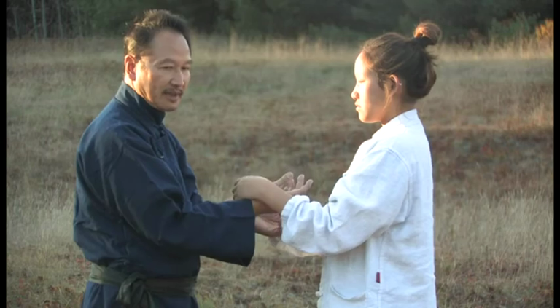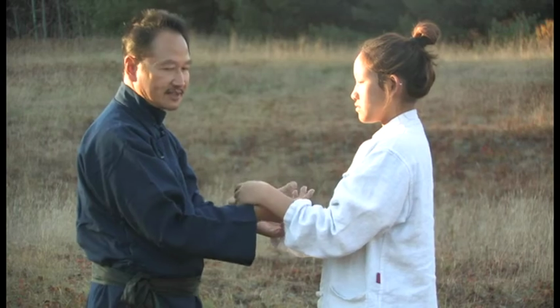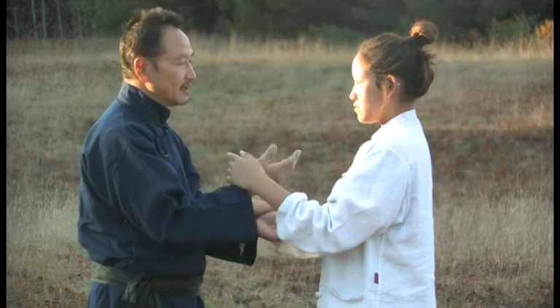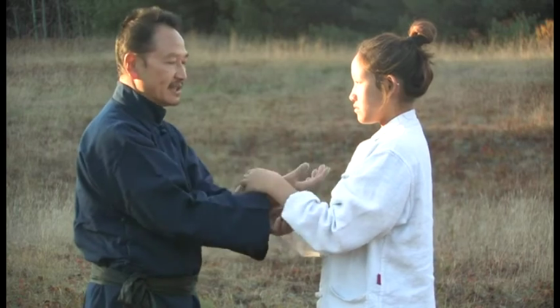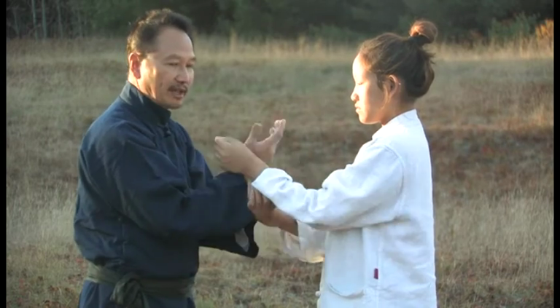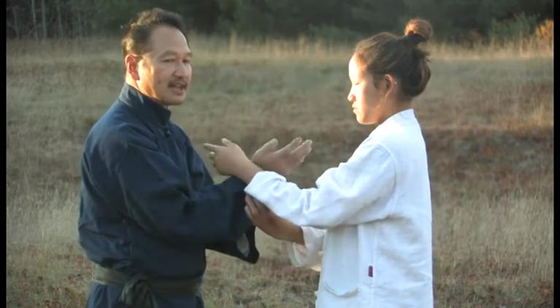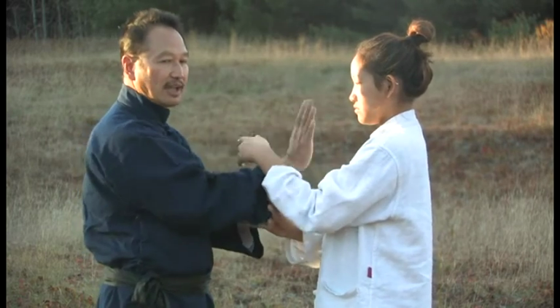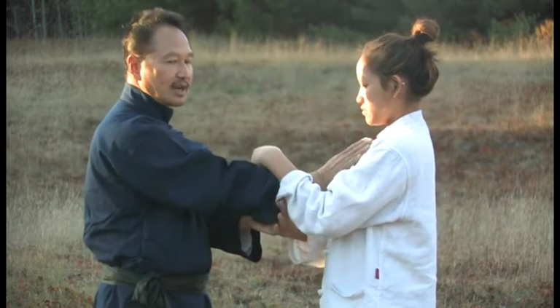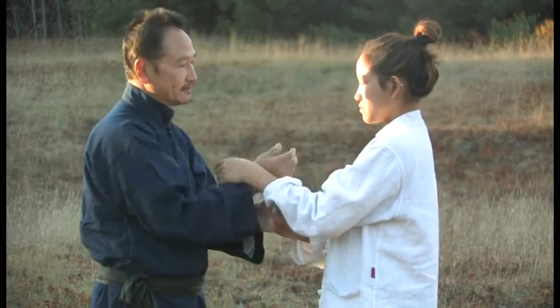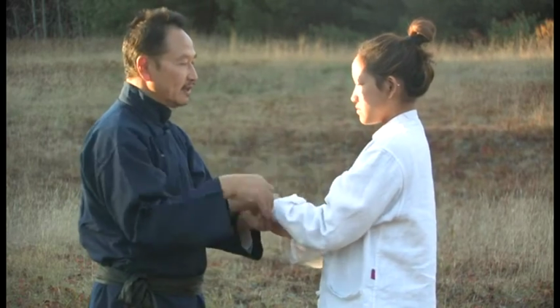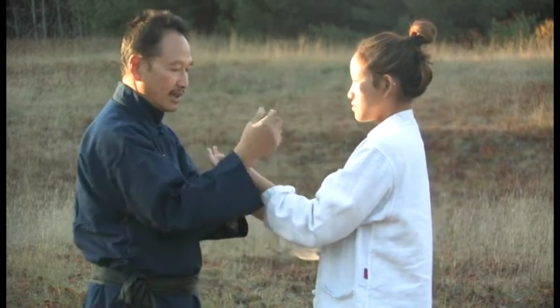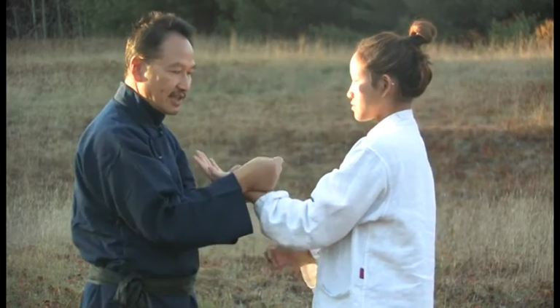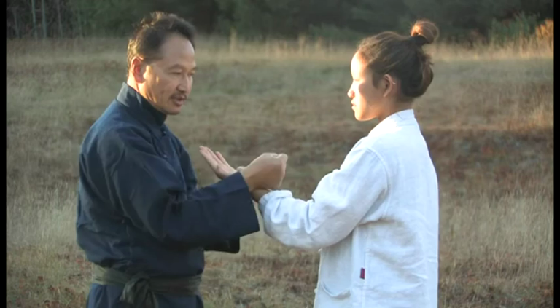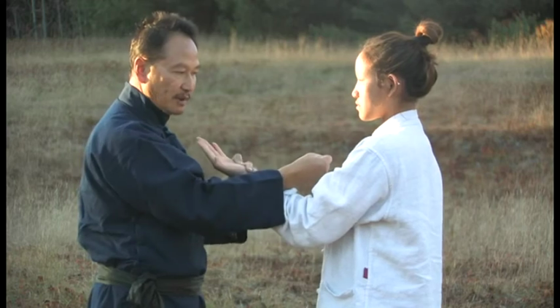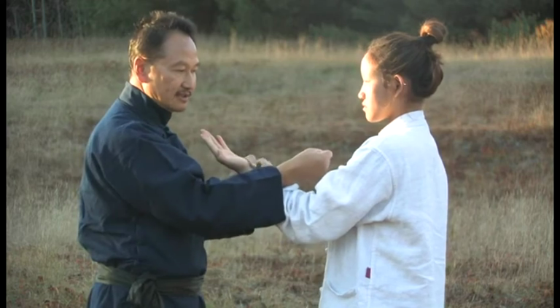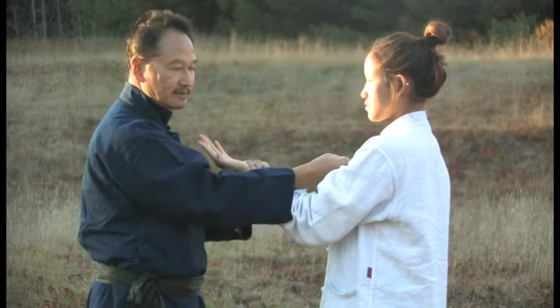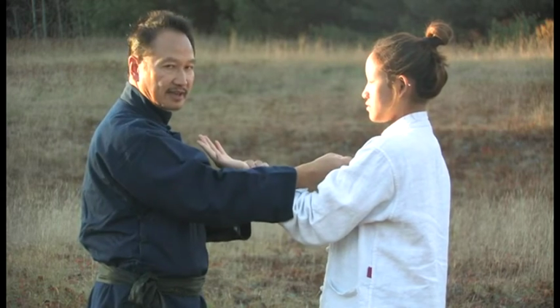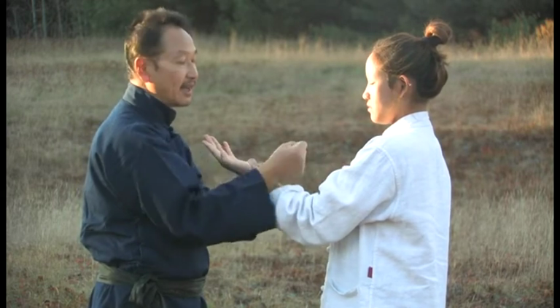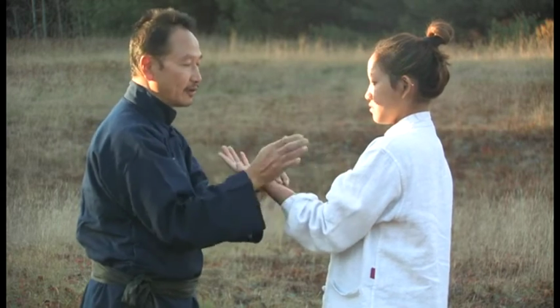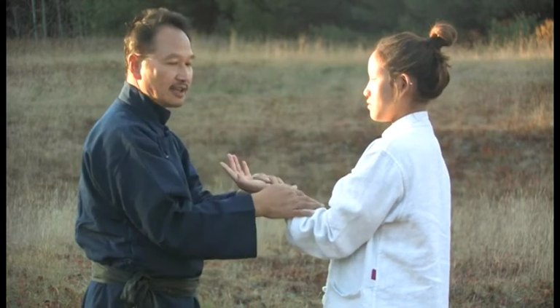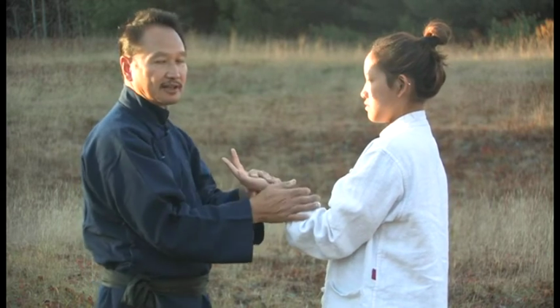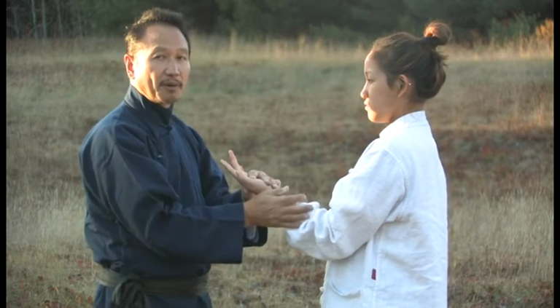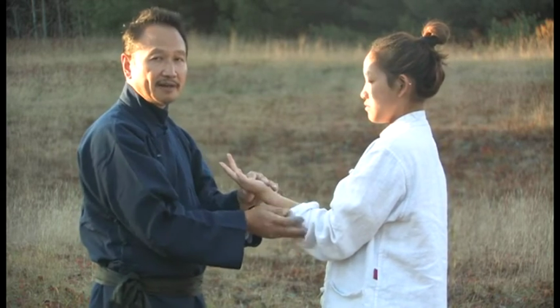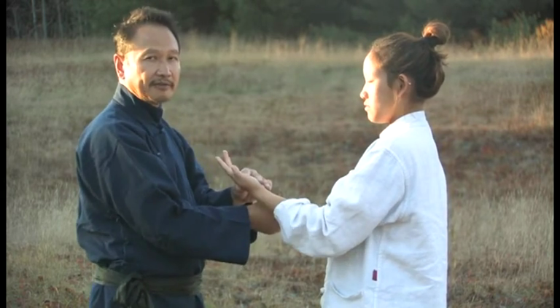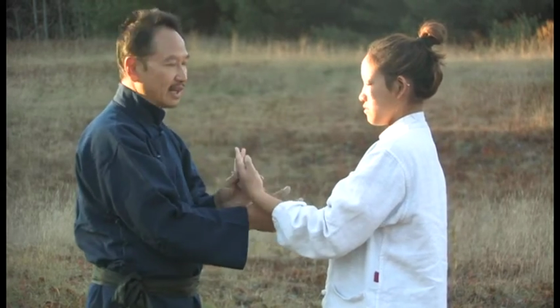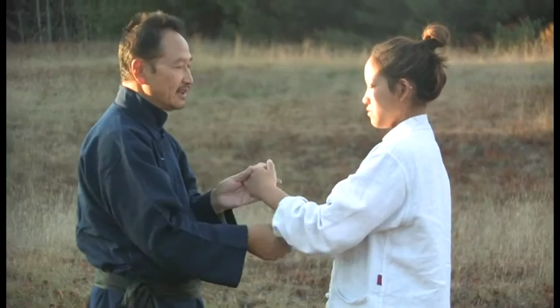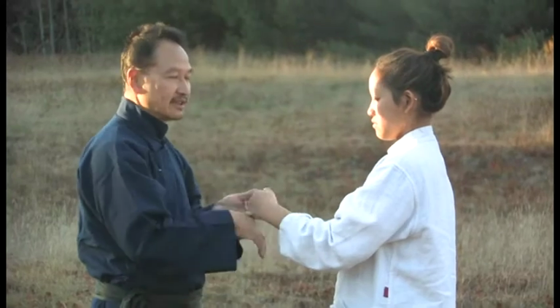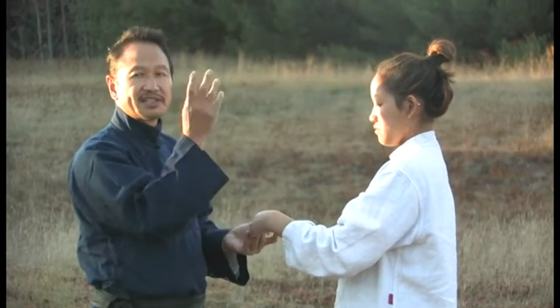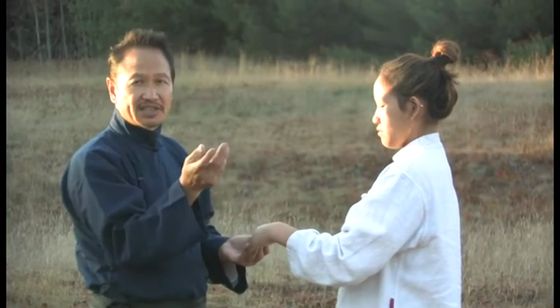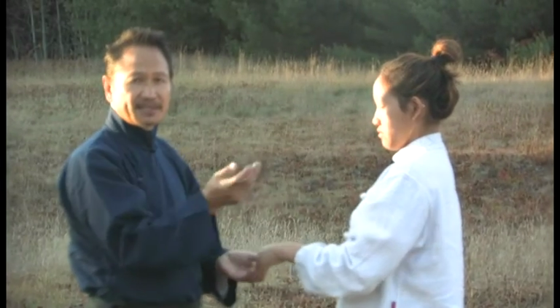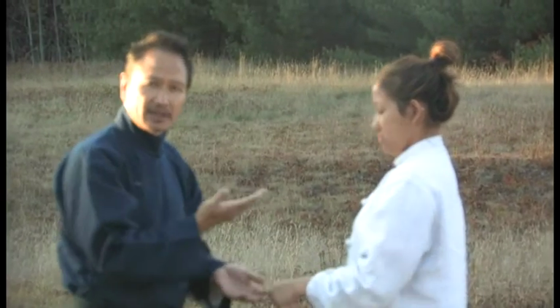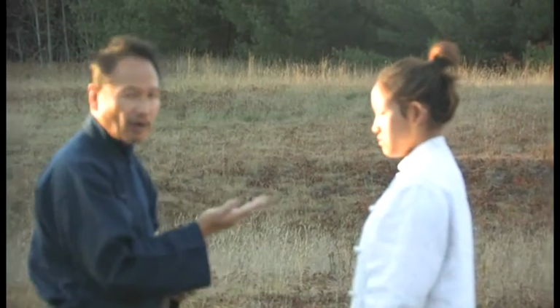Basics. From the inside it's a Tan strike, and from the outside a straight punch. For the other partner, for training, it's just extension, just like you did in the form.